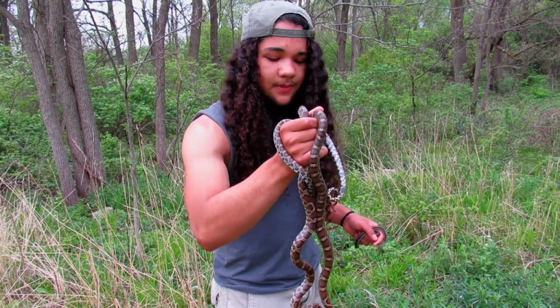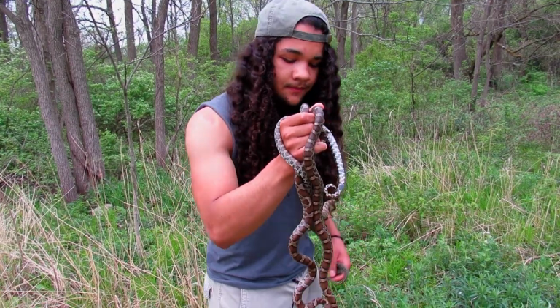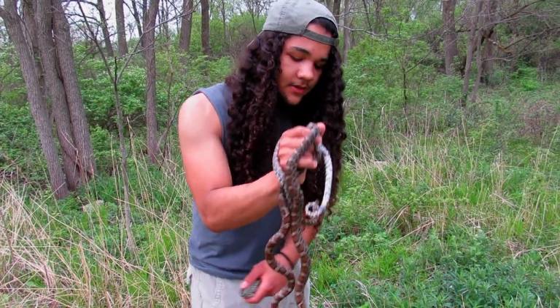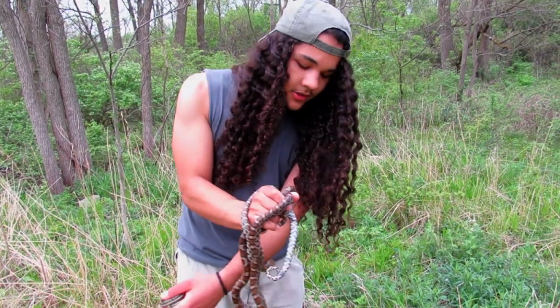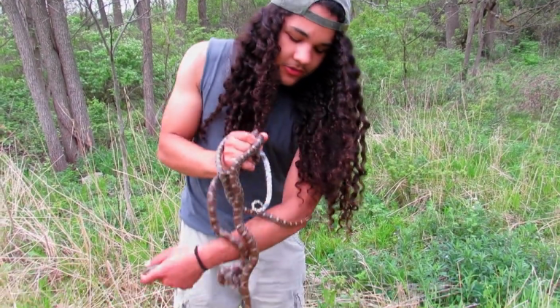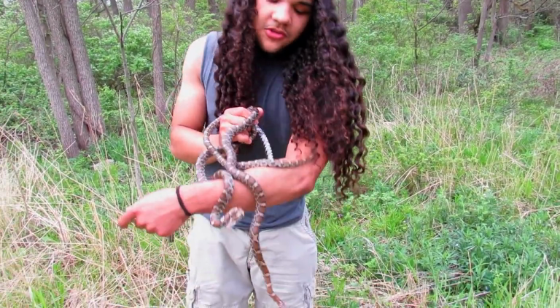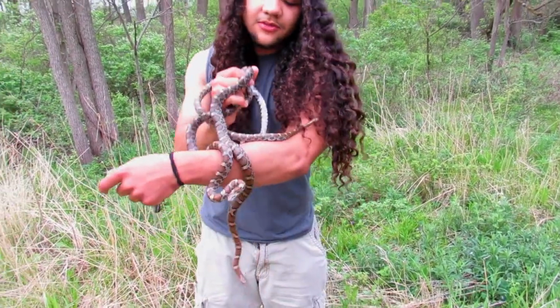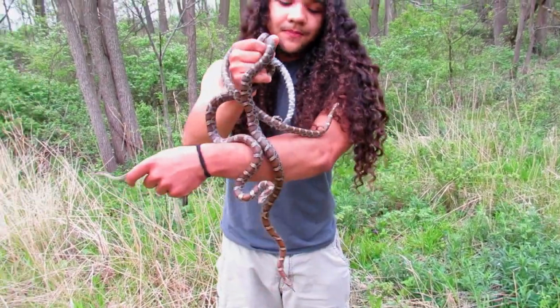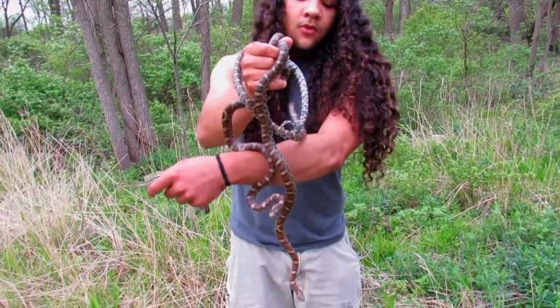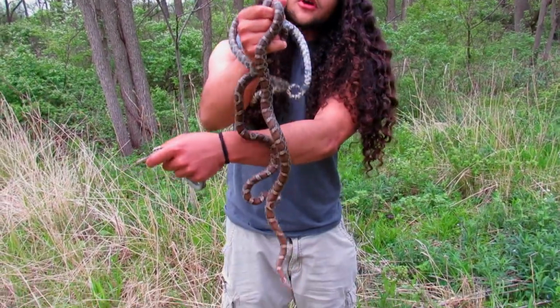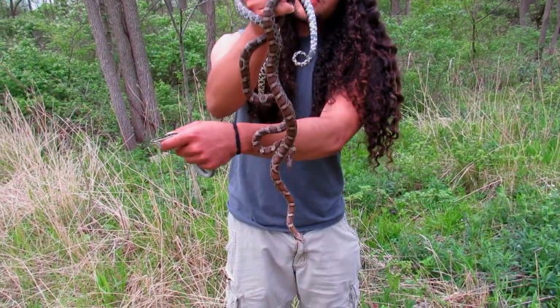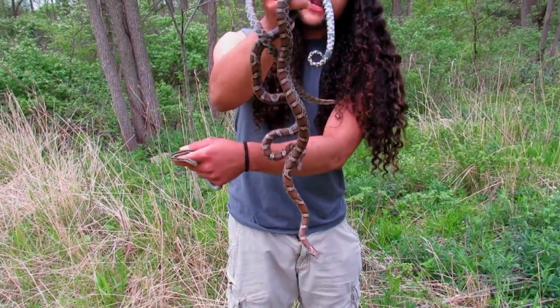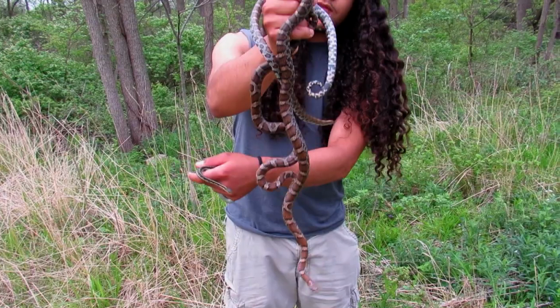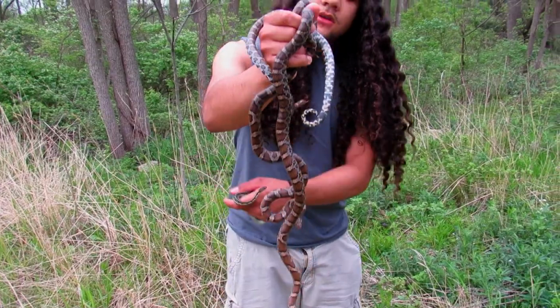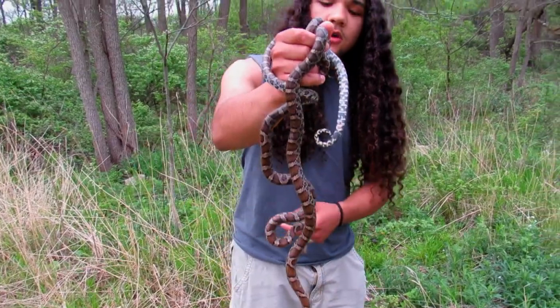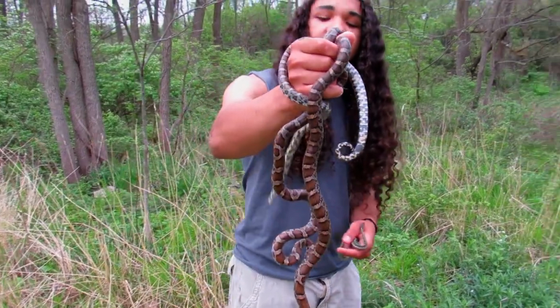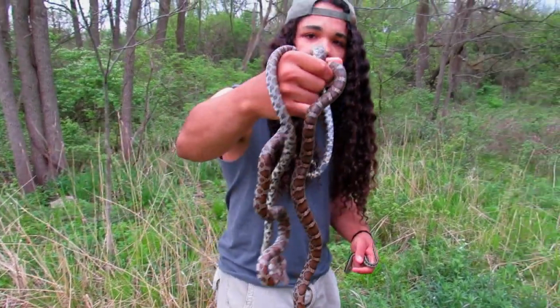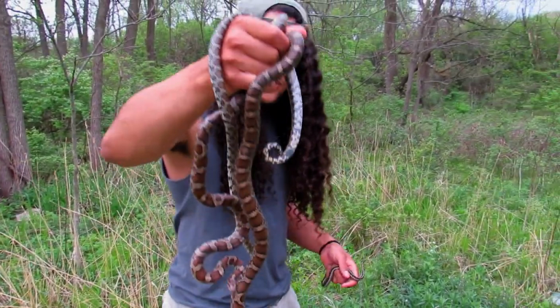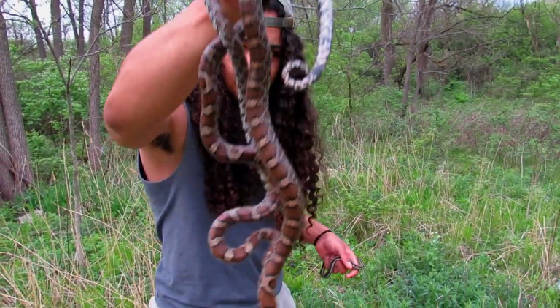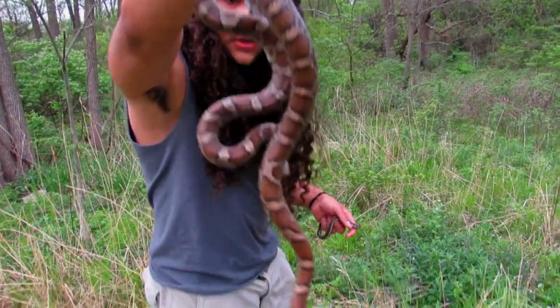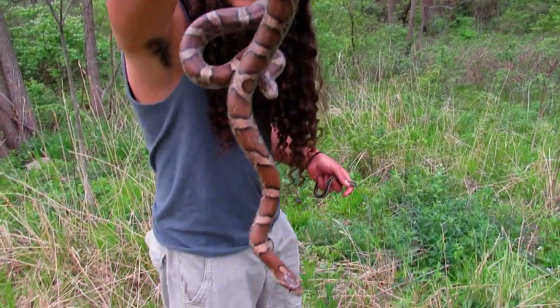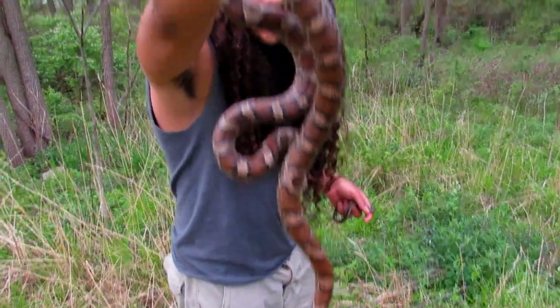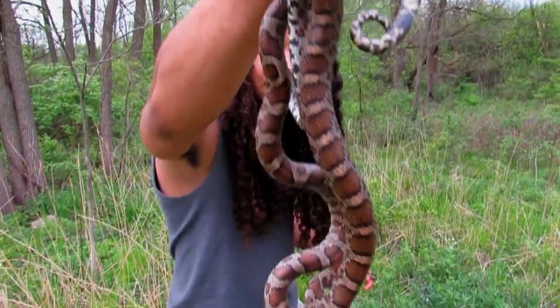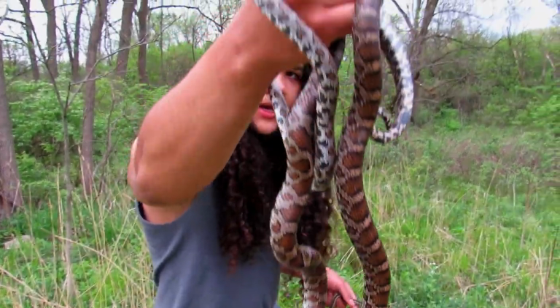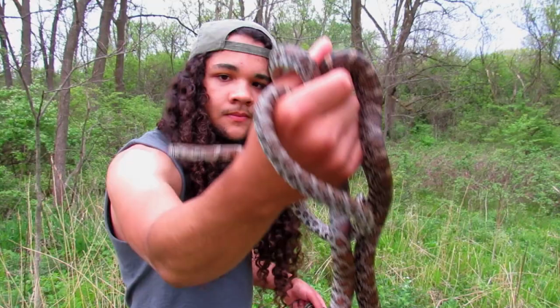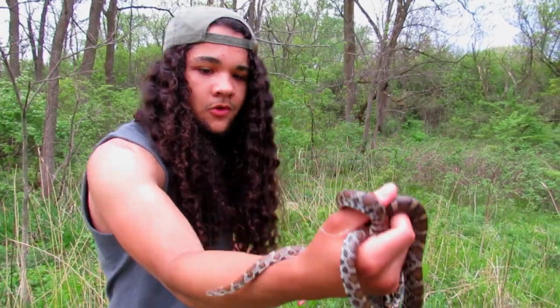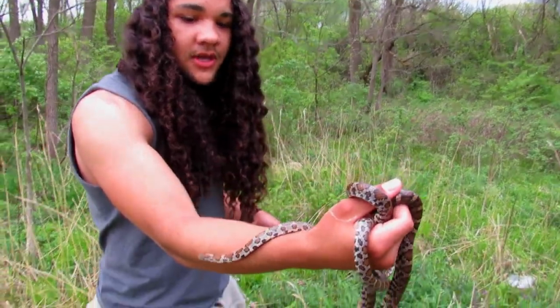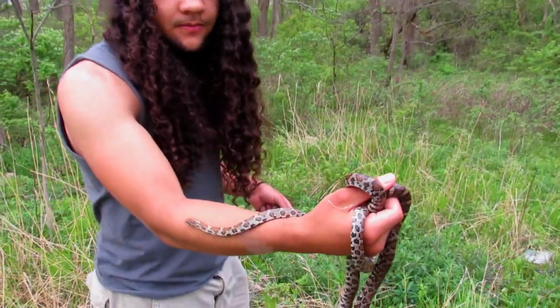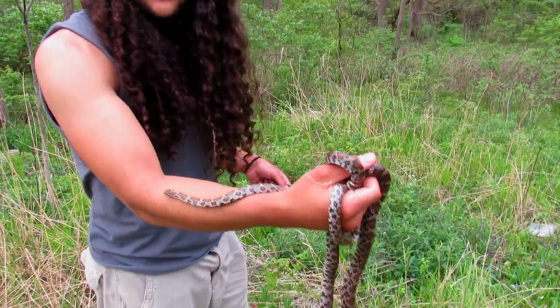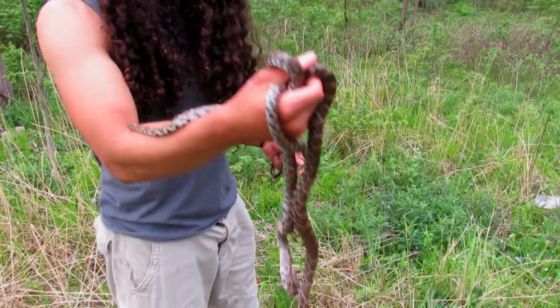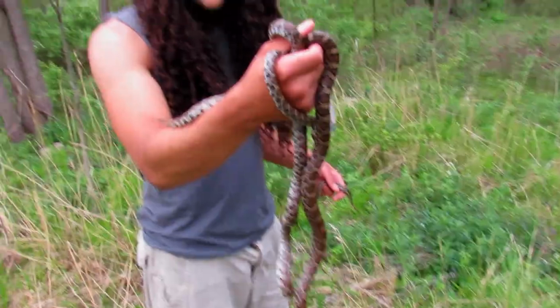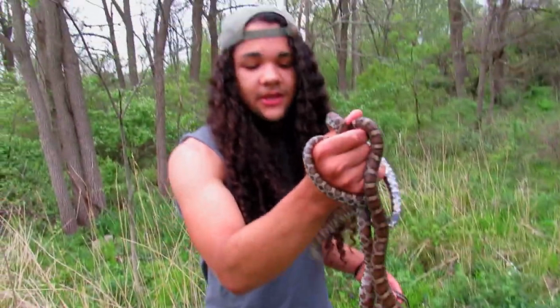When they're young they'll be real red, and then their colors kind of fade as they get older, like this. Yeah, gorgeous snakes, man — until next time, I'll see you later.